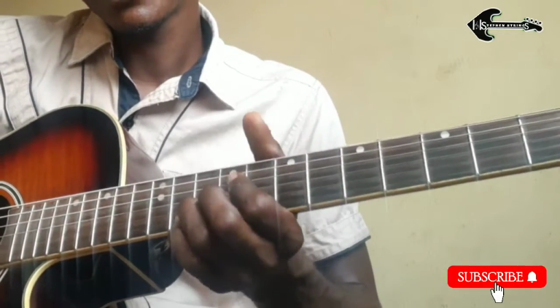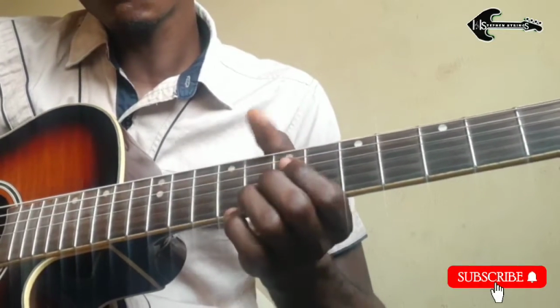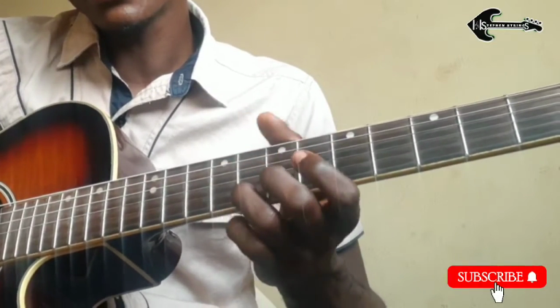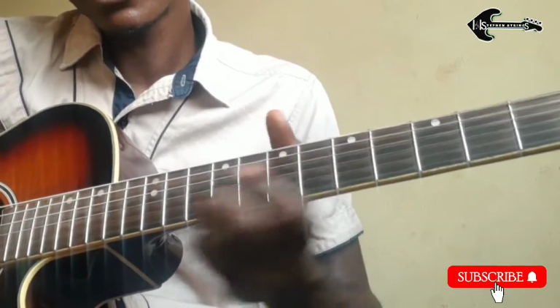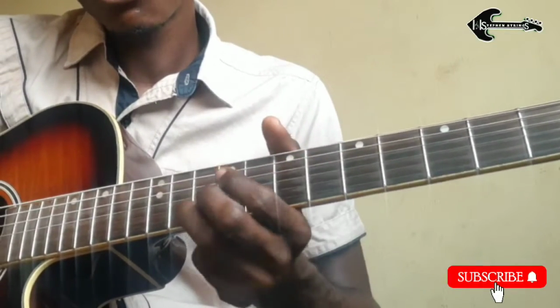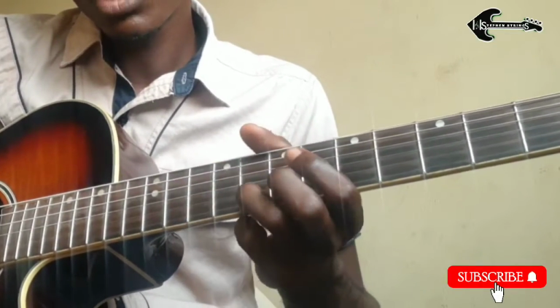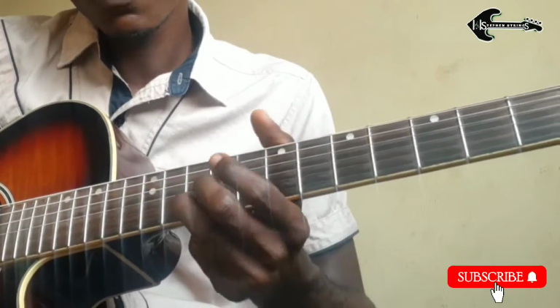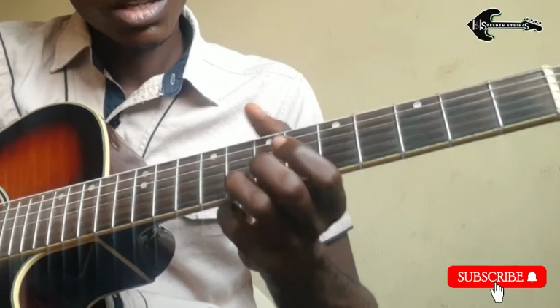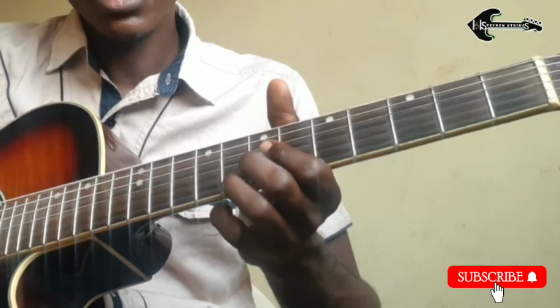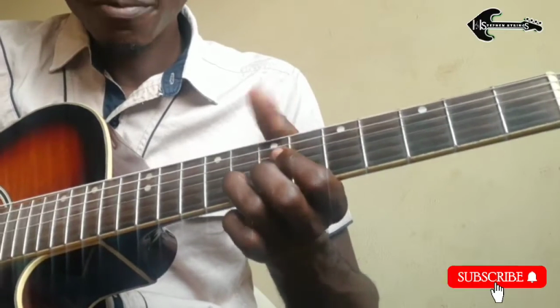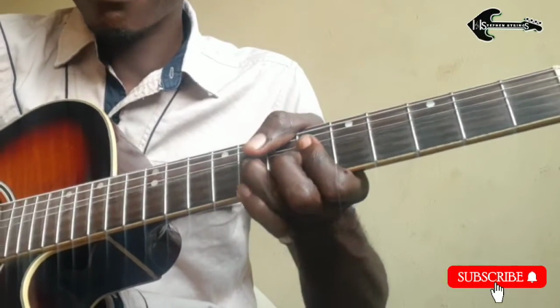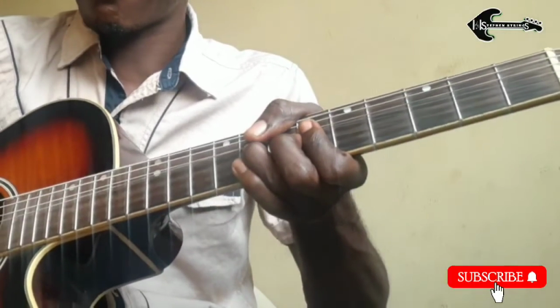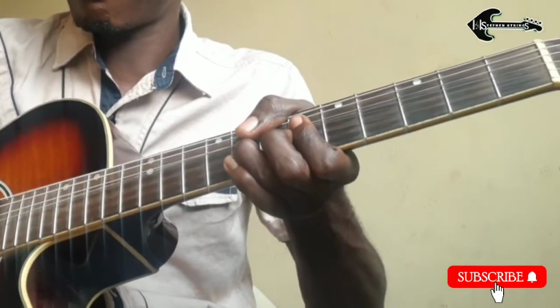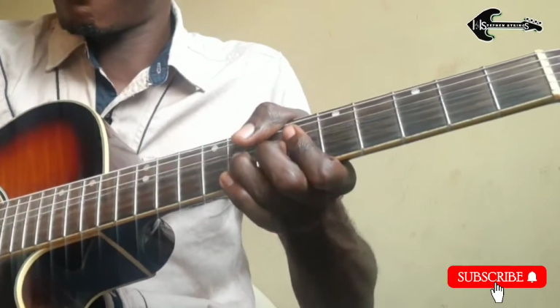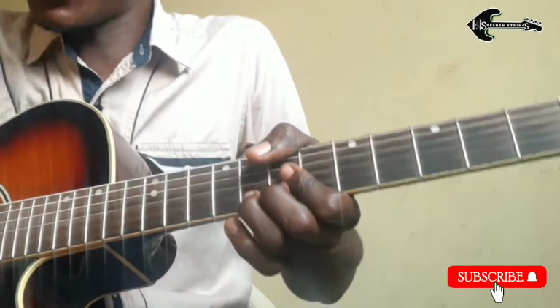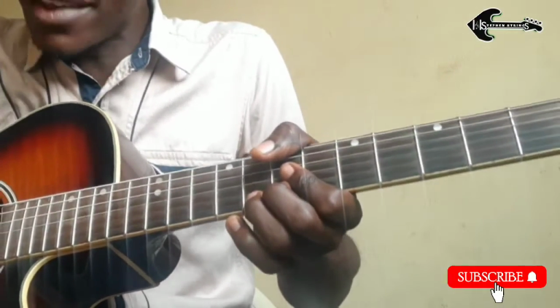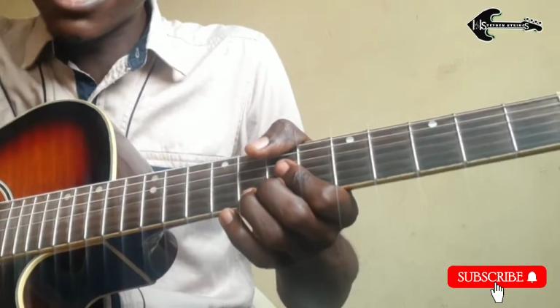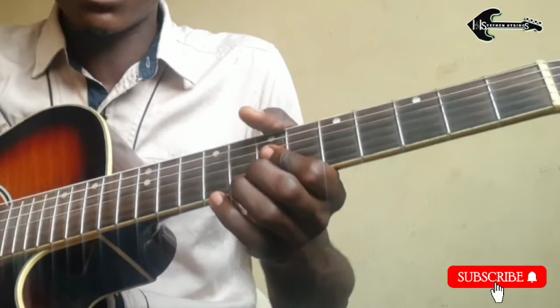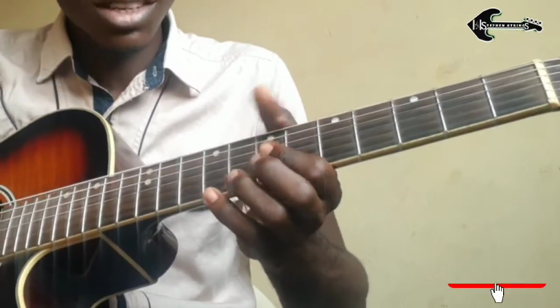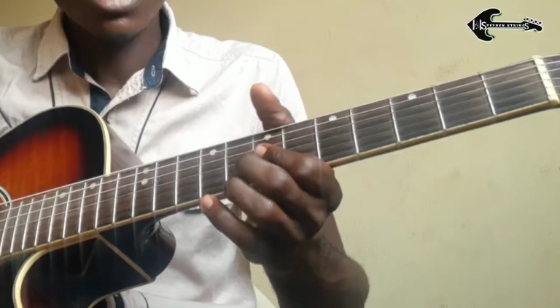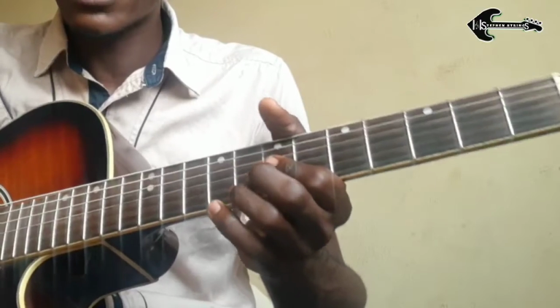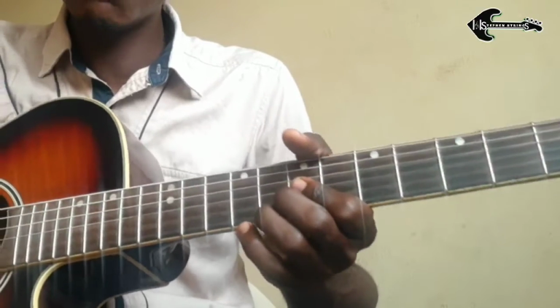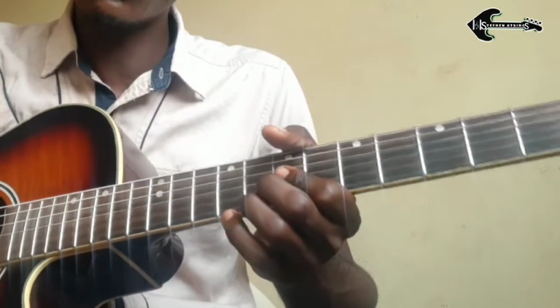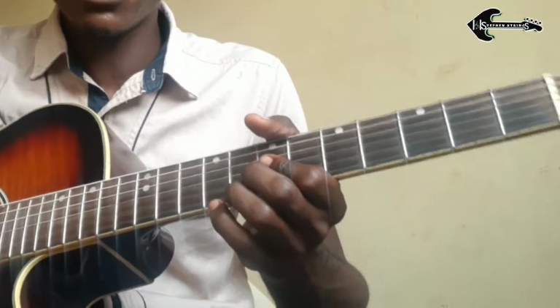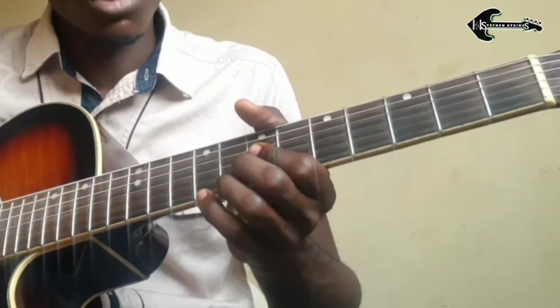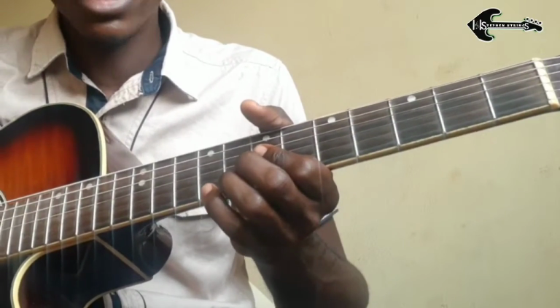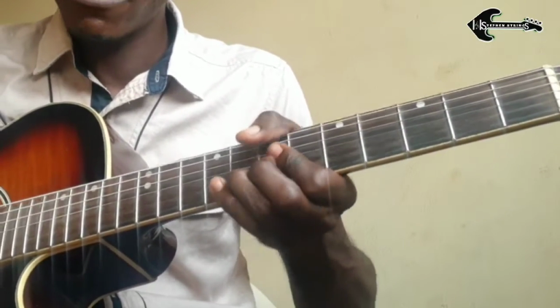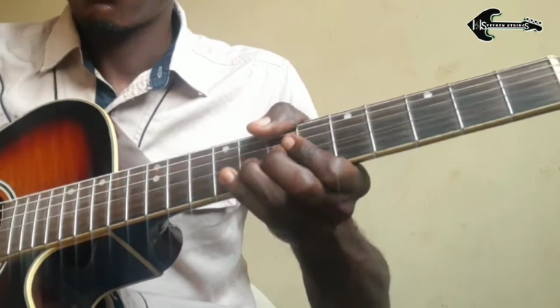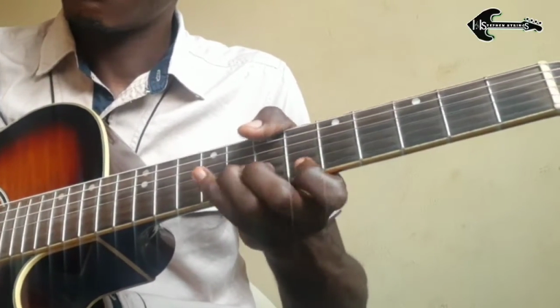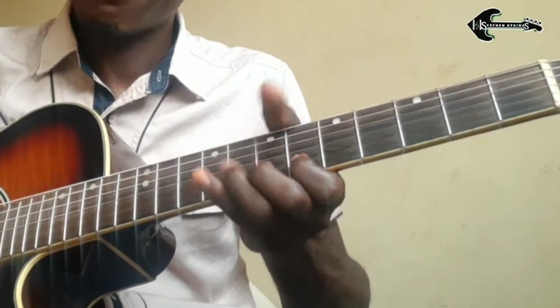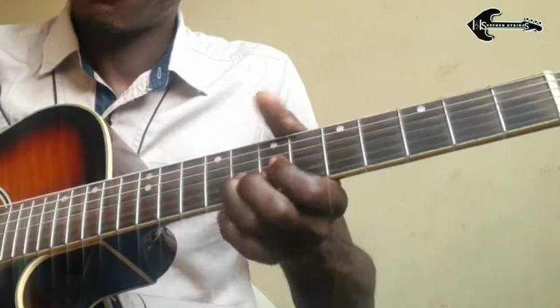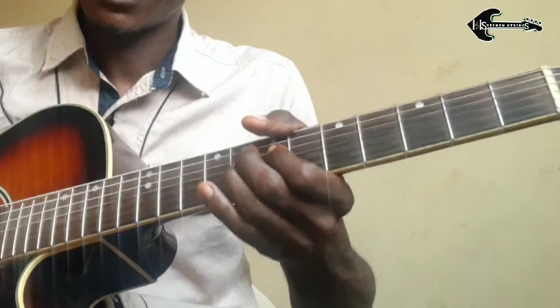We call it a slide. Instead of playing from one note to the next directly, you play like this — just bend the notes, okay? Just like the pitch bend we use on the piano, somehow similar.